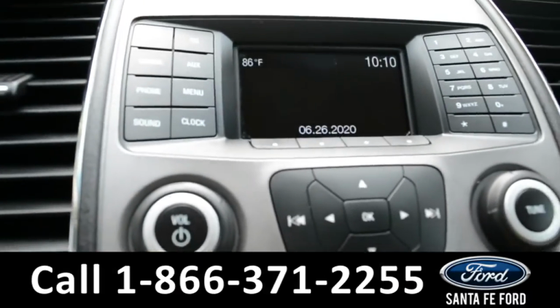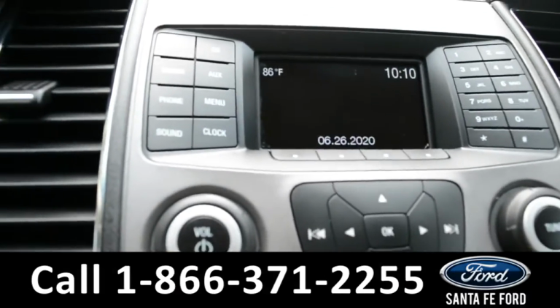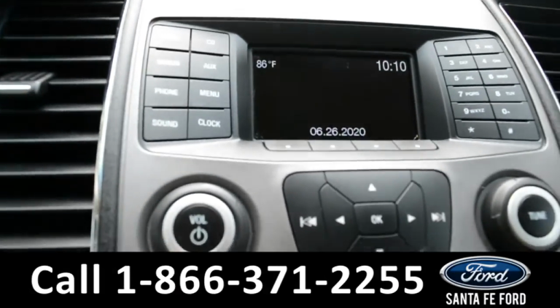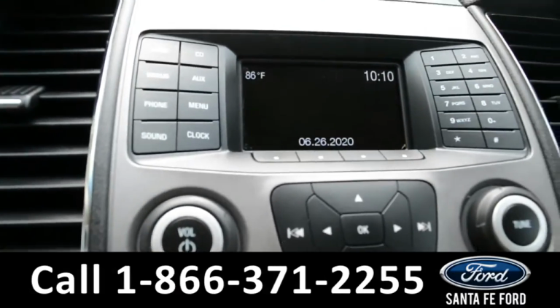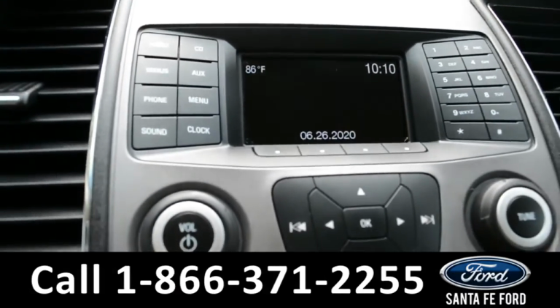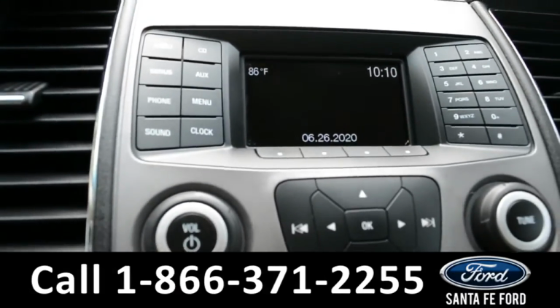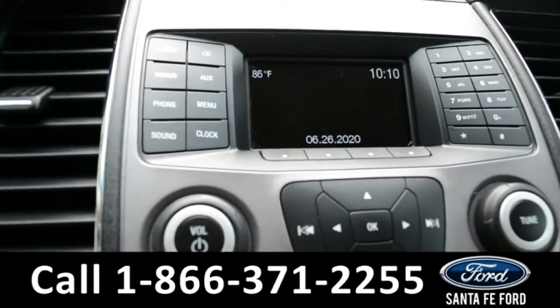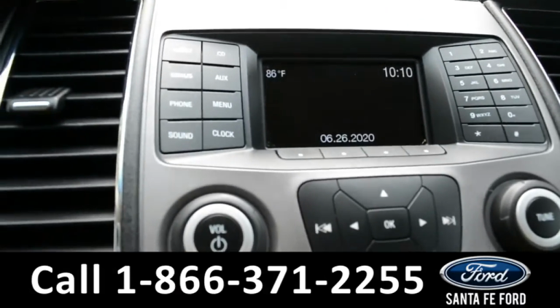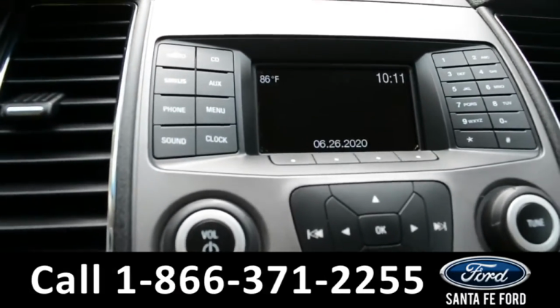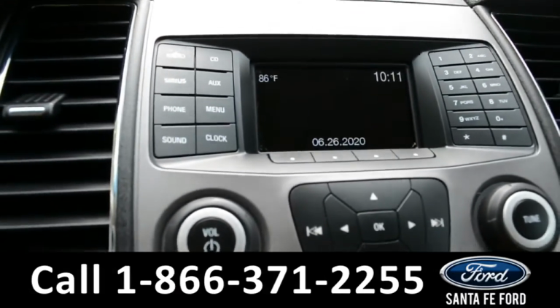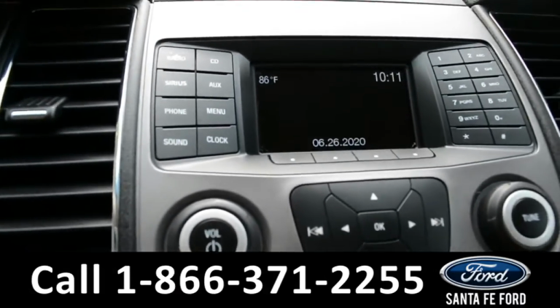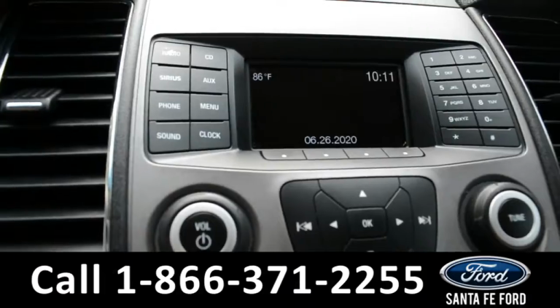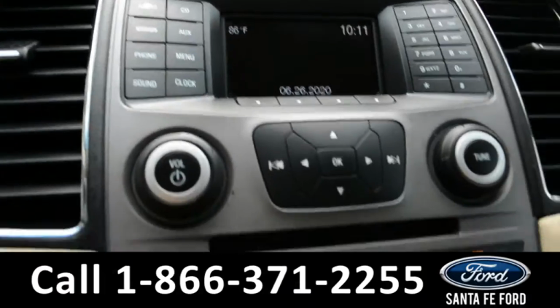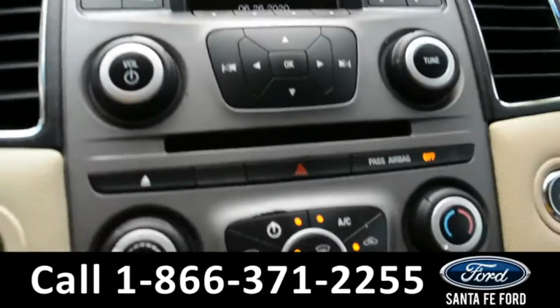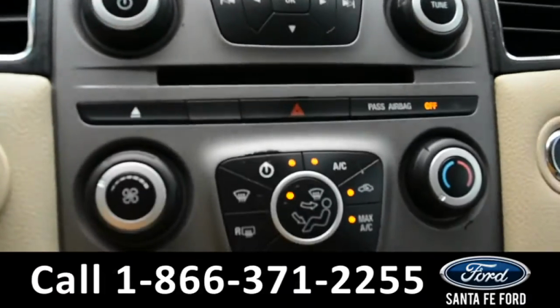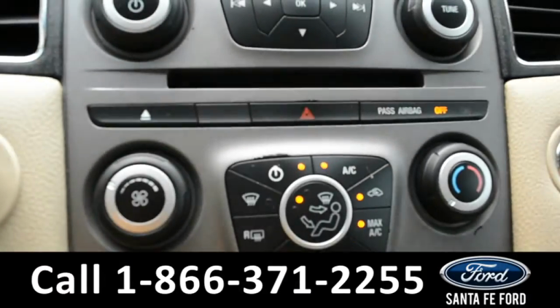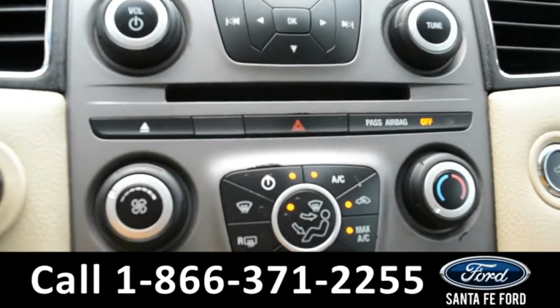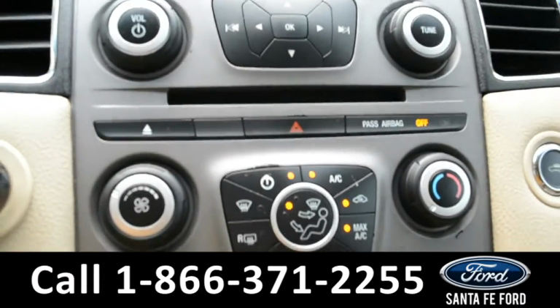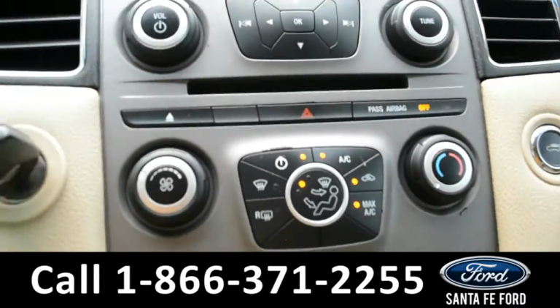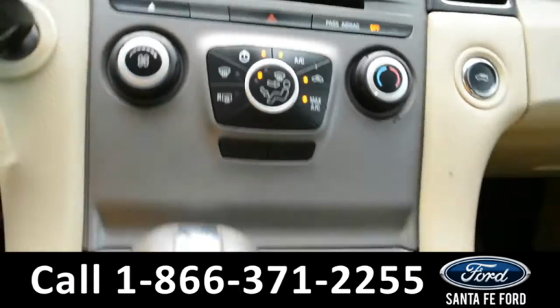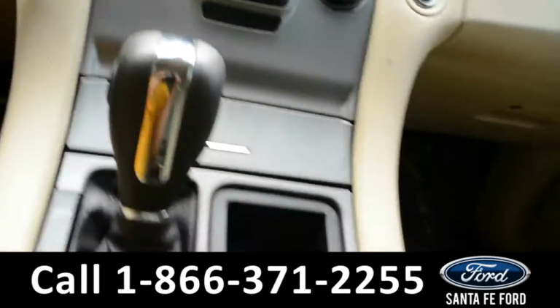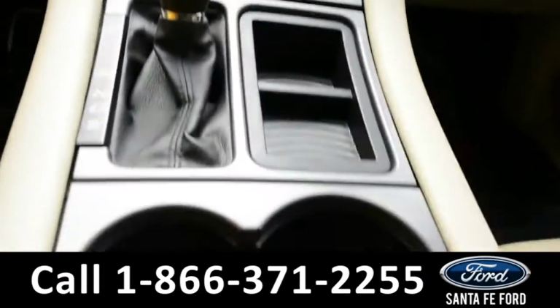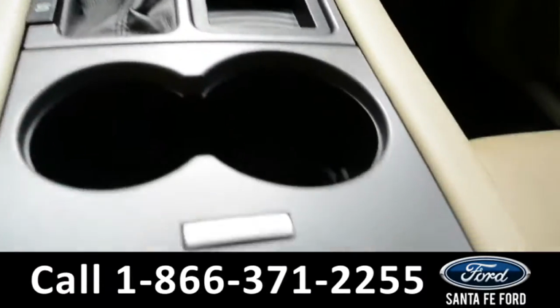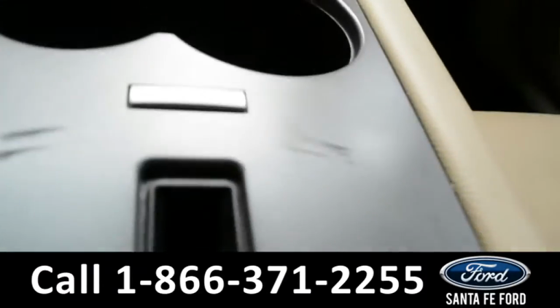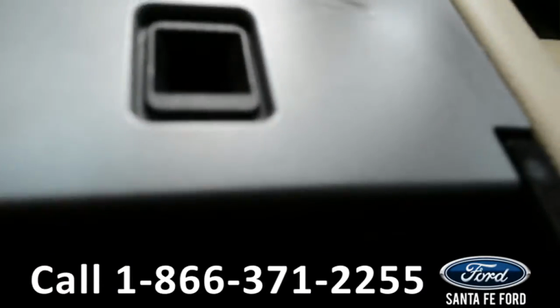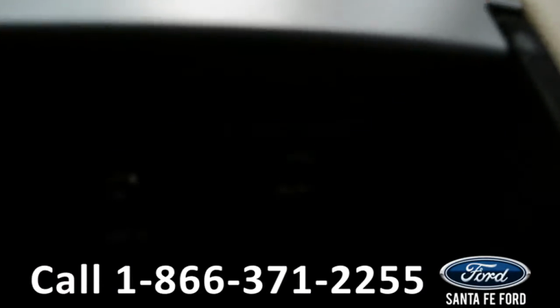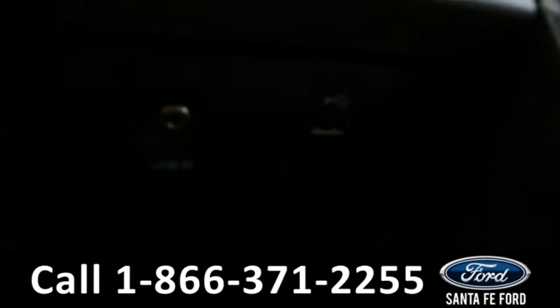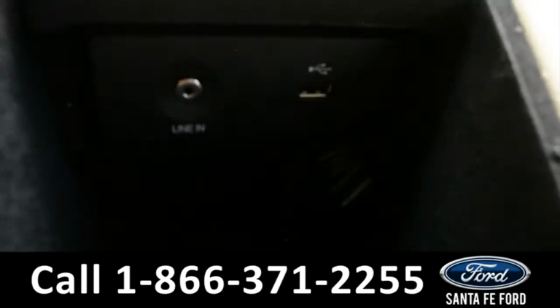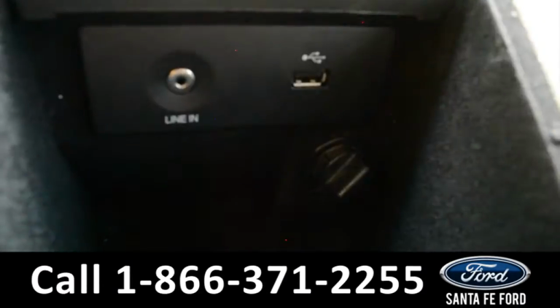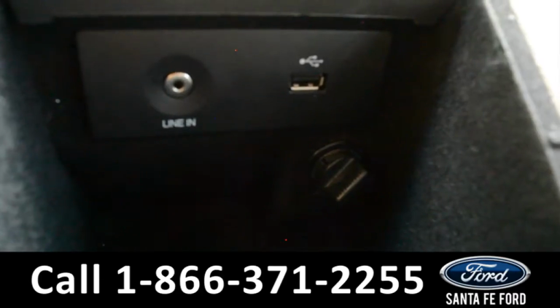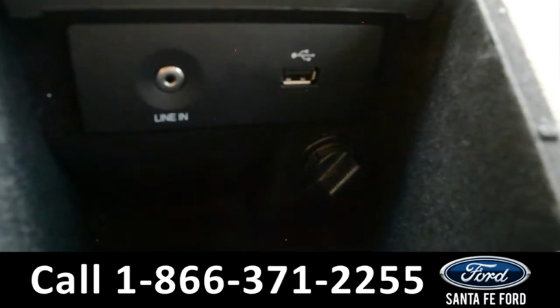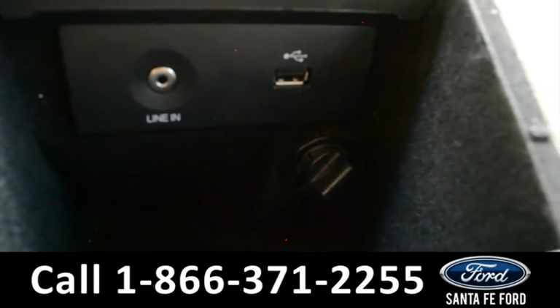It has AM-FM radio, Sirius XM satellite radio, and a CD player, and also USB and auxiliary ports for more media options.